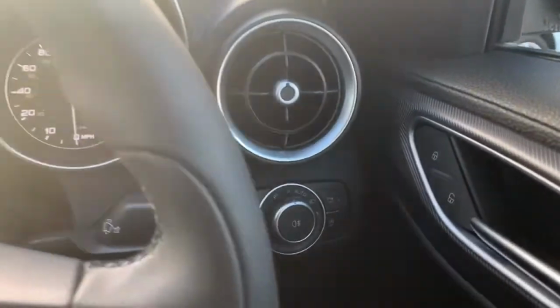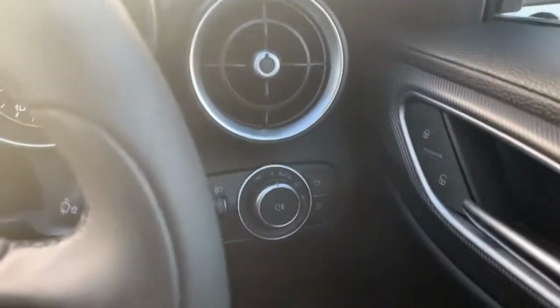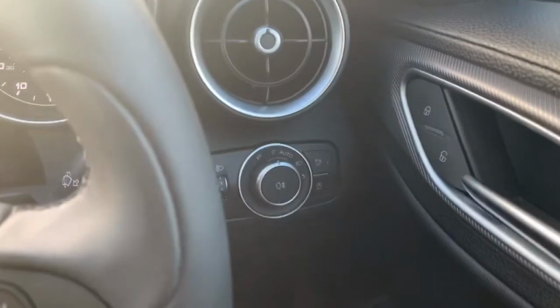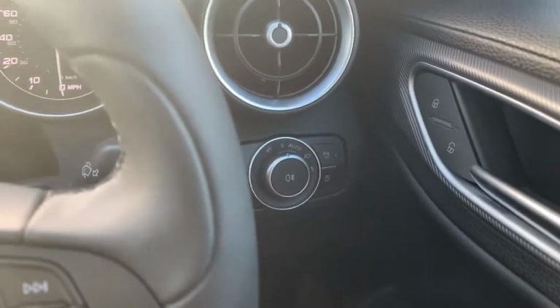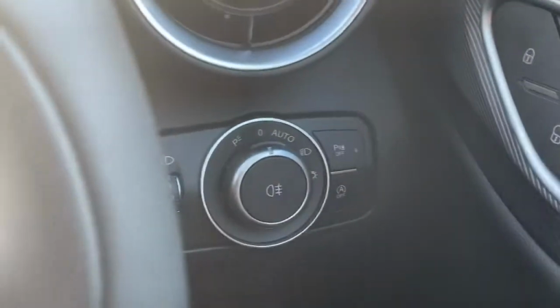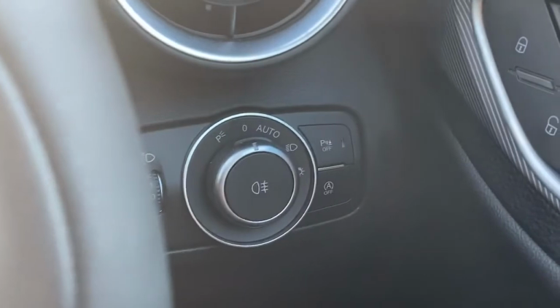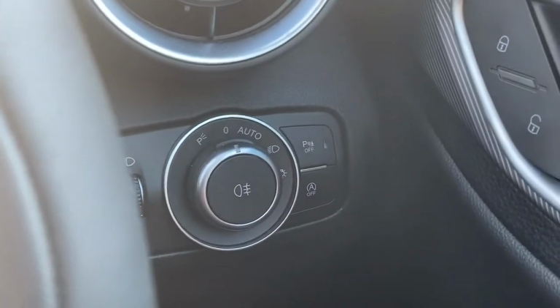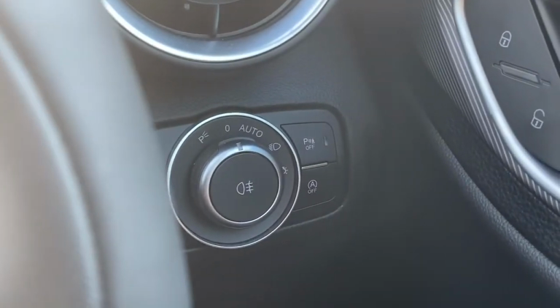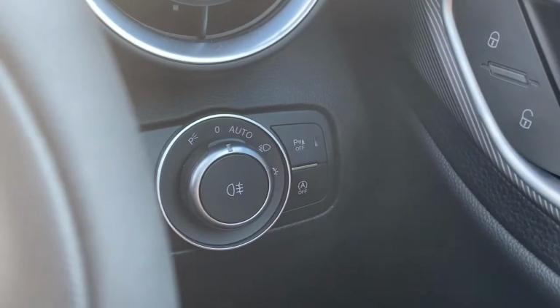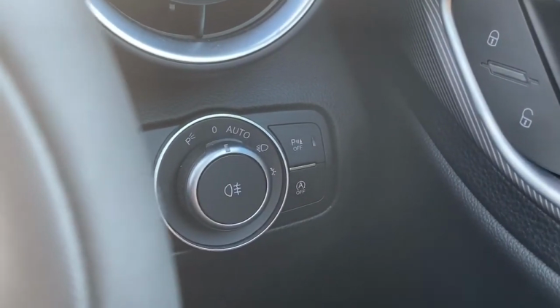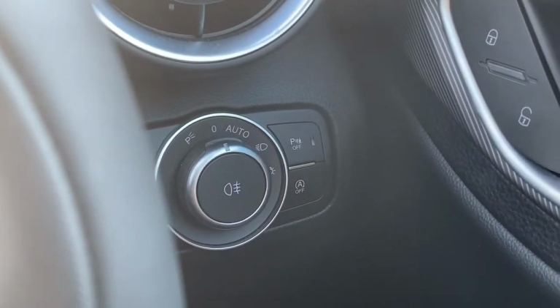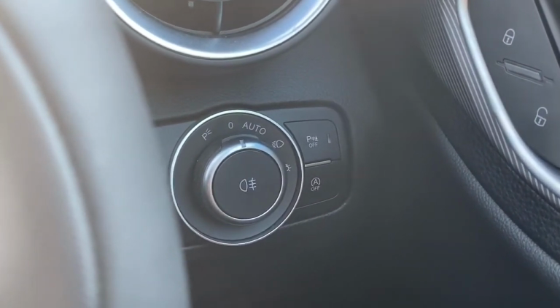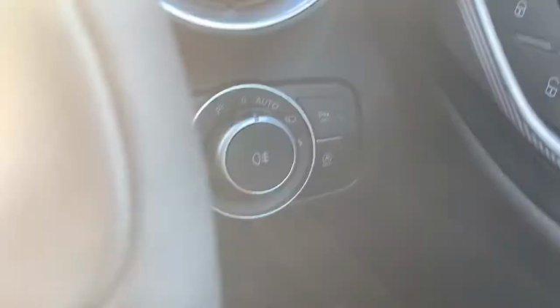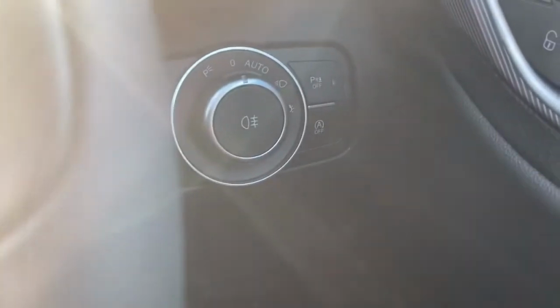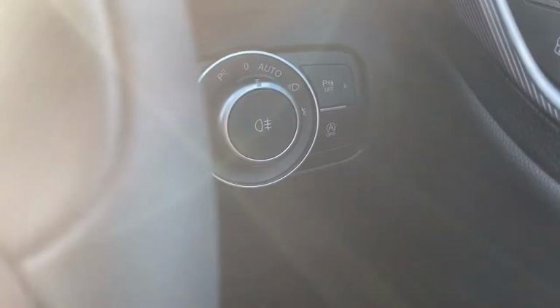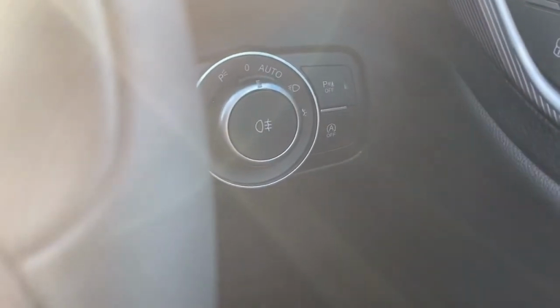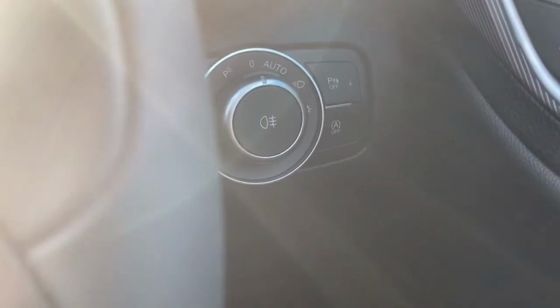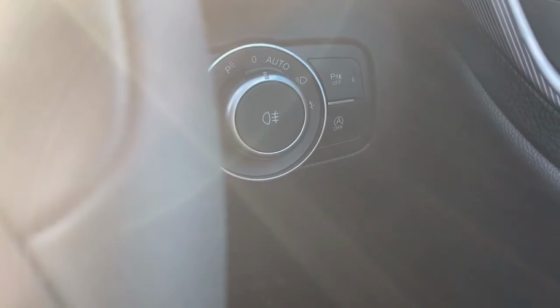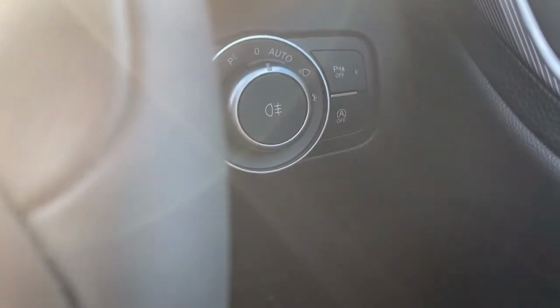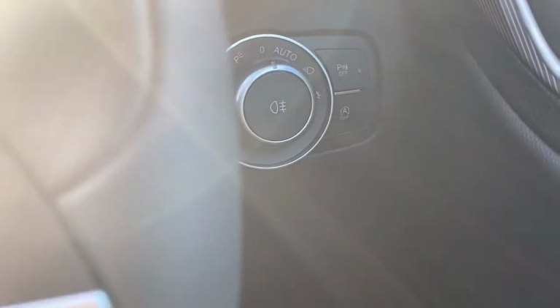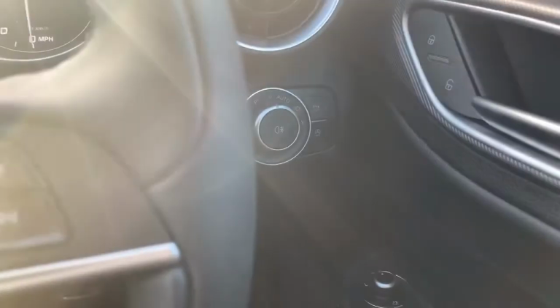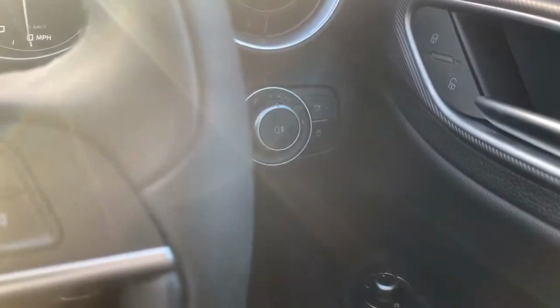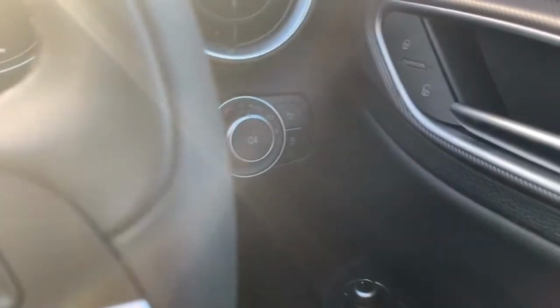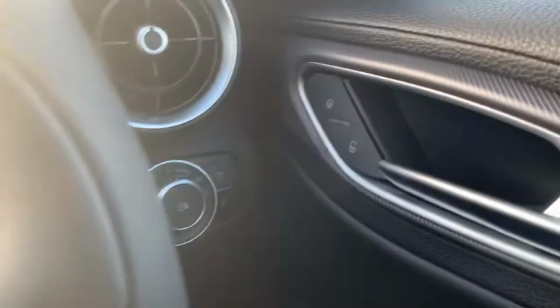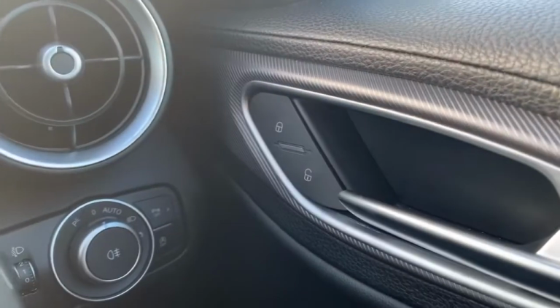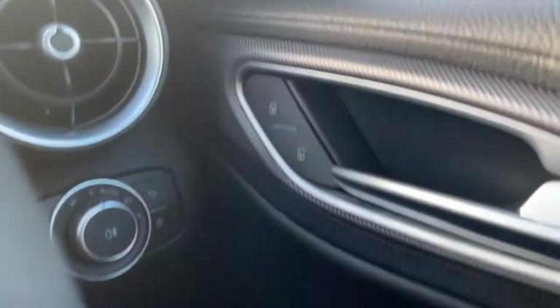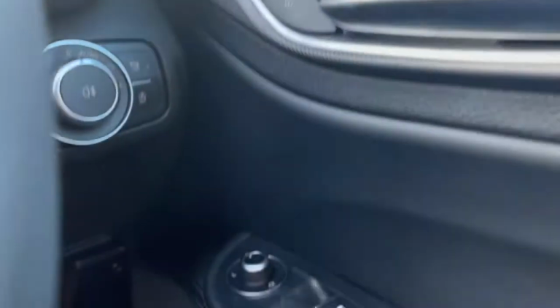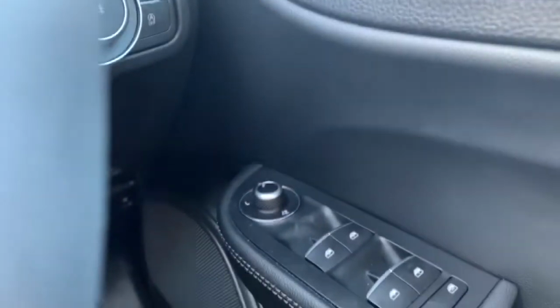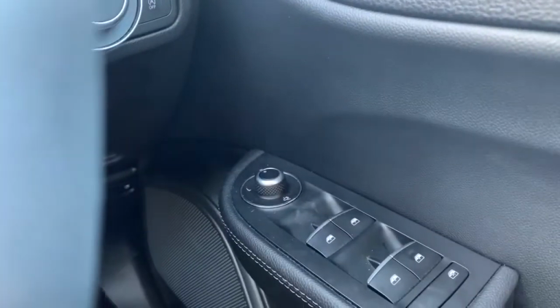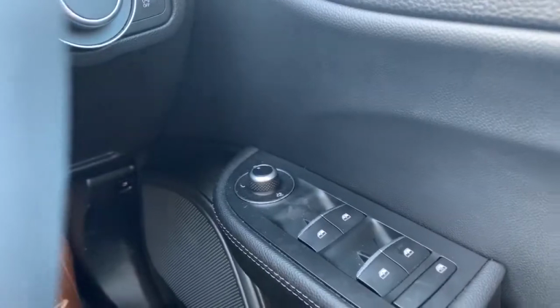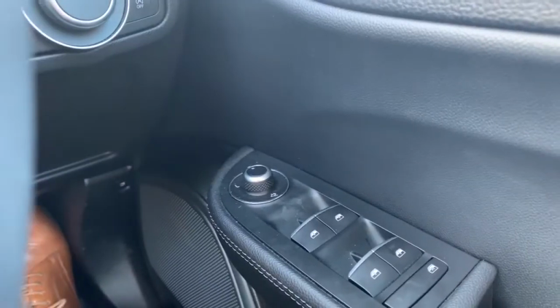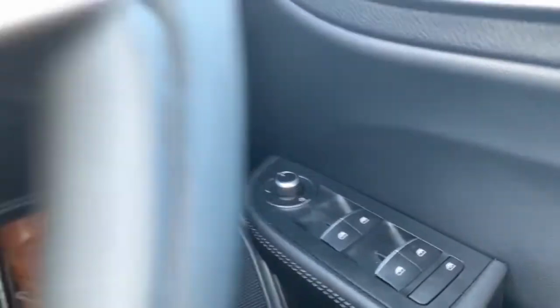Behind there then, lighting controls which does include the fog lights, and you've also got the automatic lighting. You can also turn your parking sensors off as well. Central locking, electric mirrors and electric windows there.